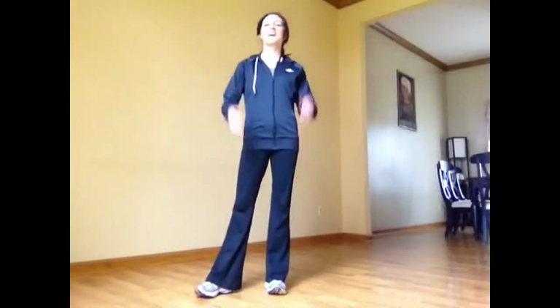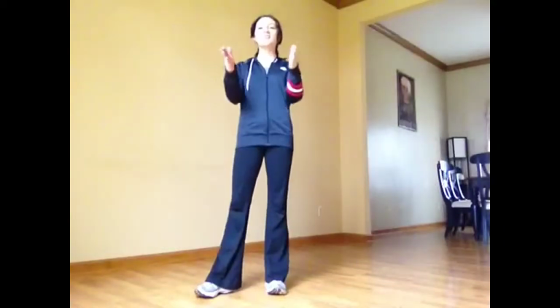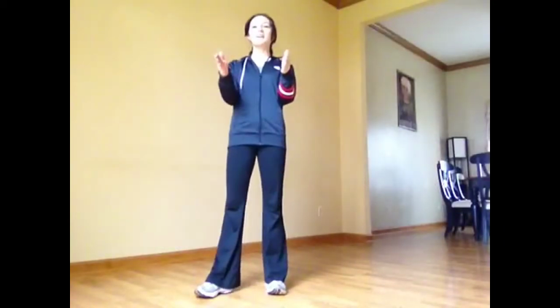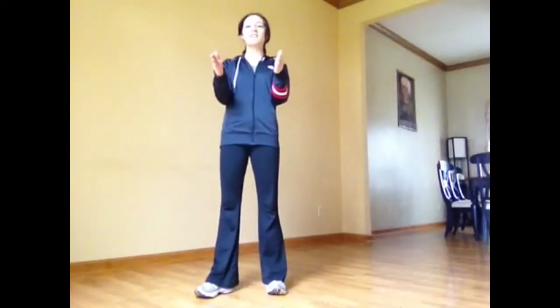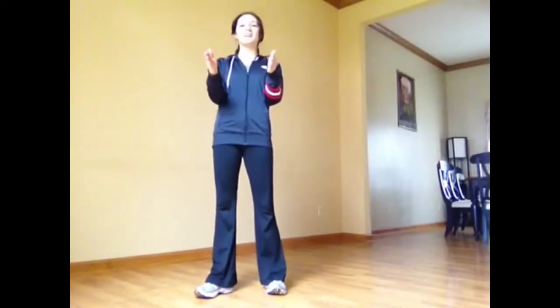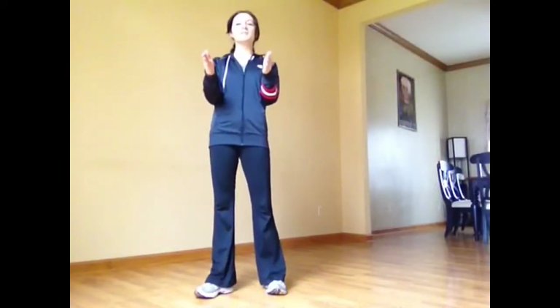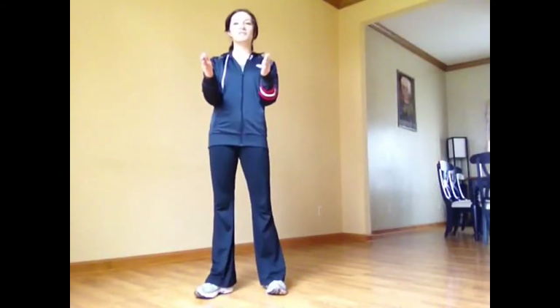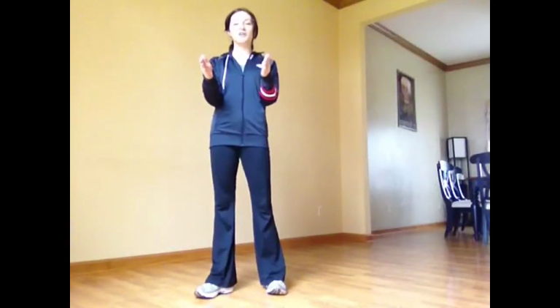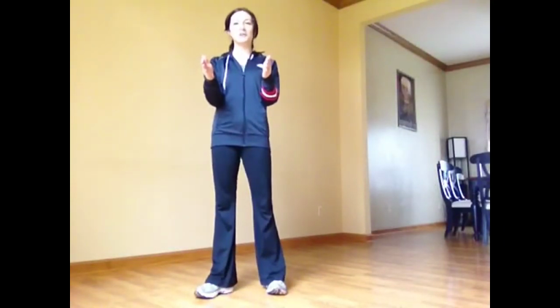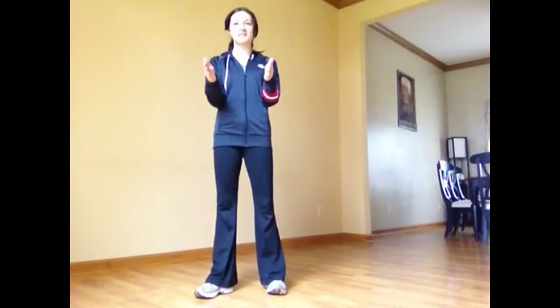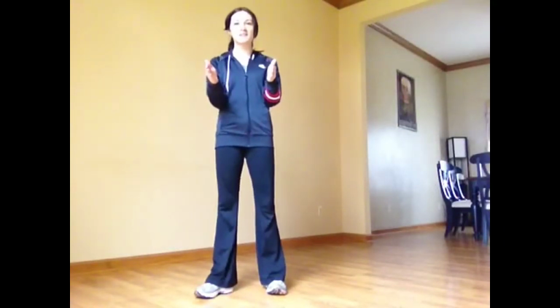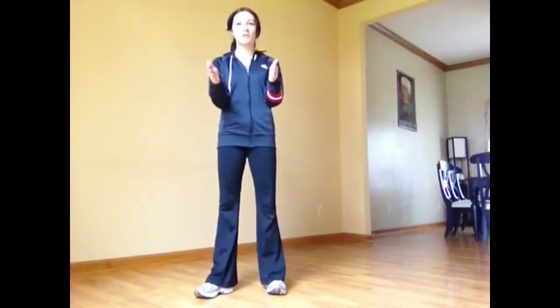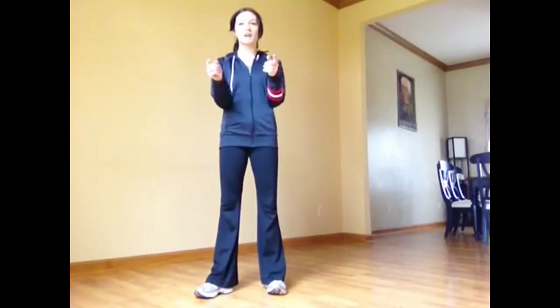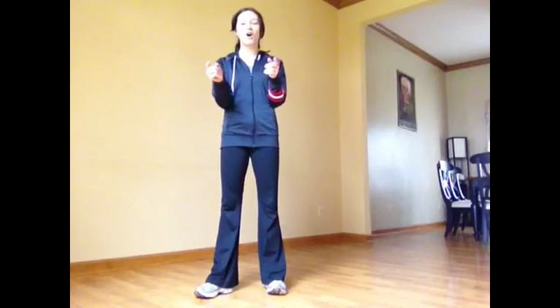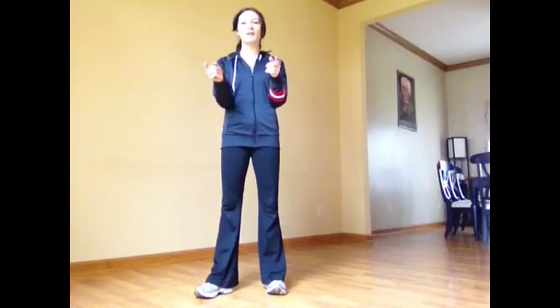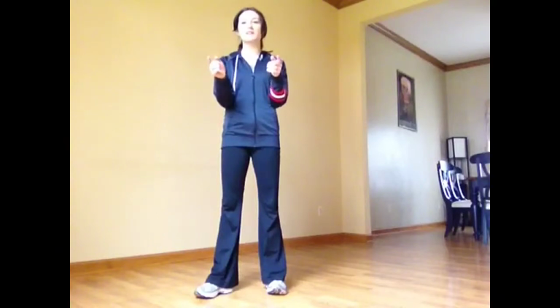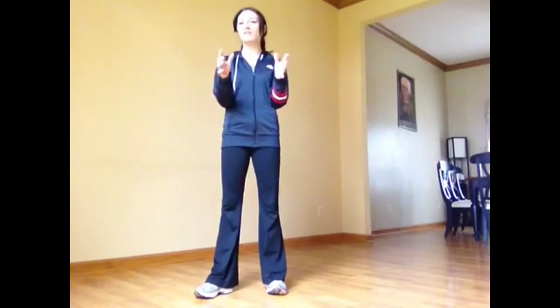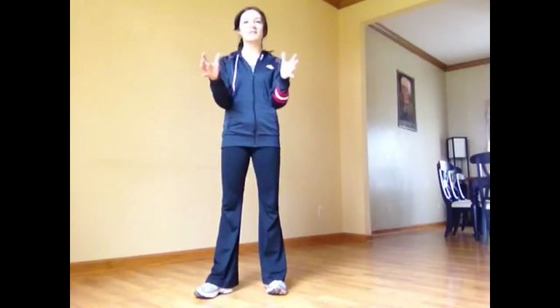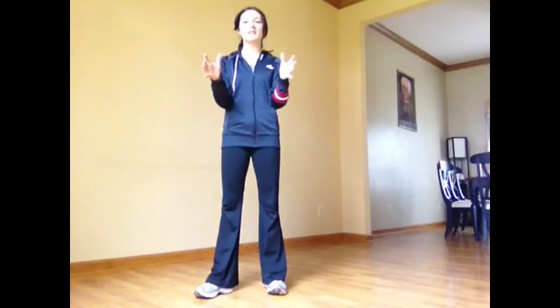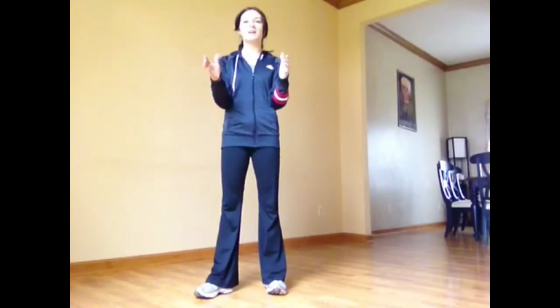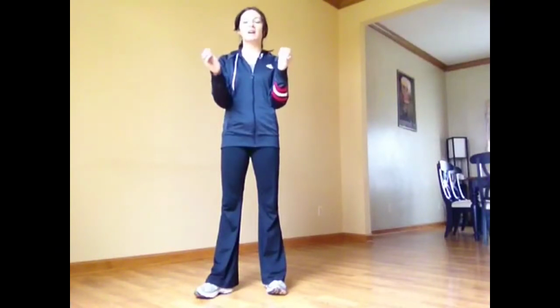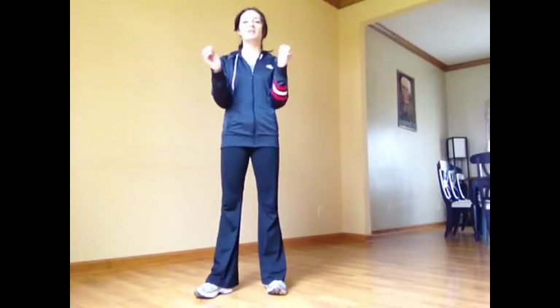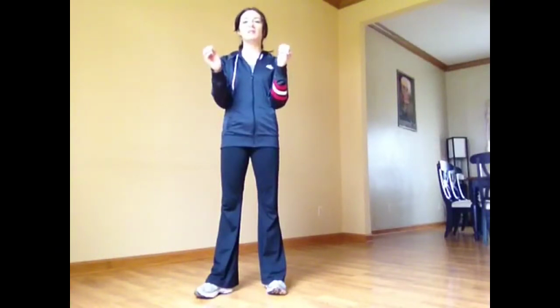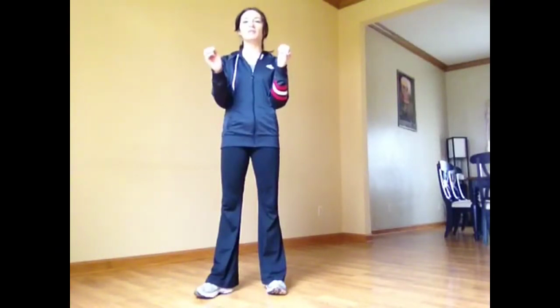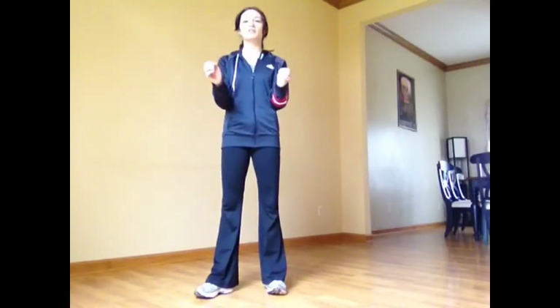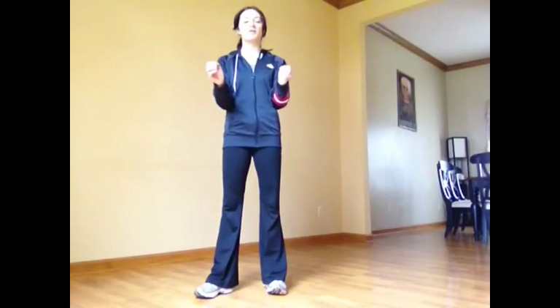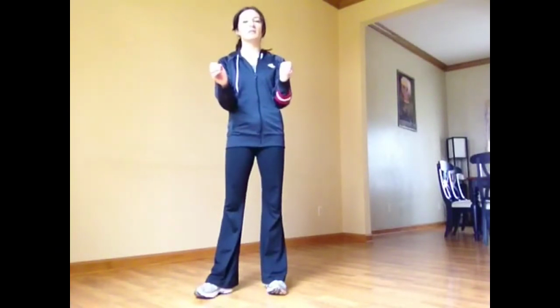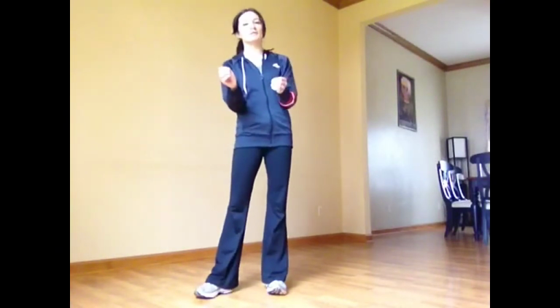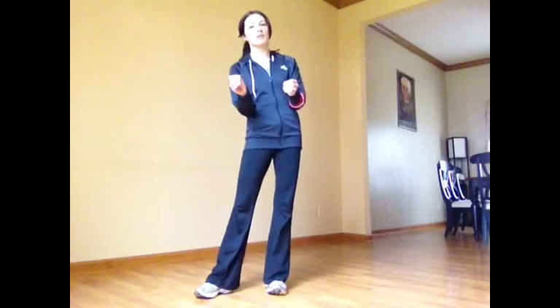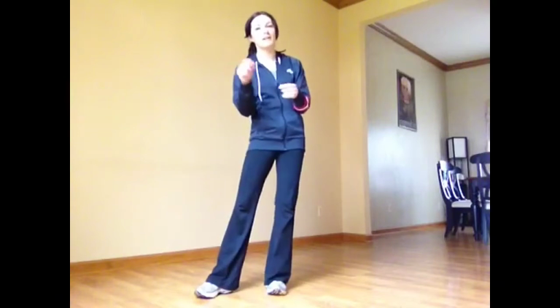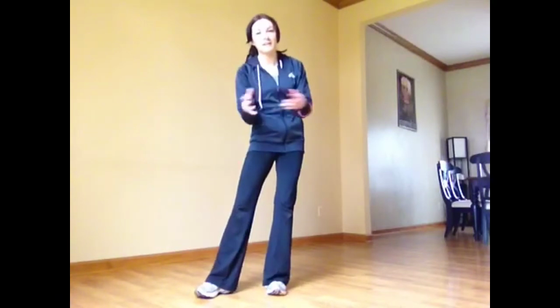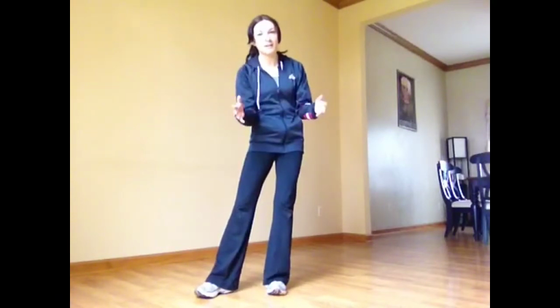Hey everyone, I have a dynamic stretching video for you today. So when you're at home or outside the office at any time and you need a little refresher on what the dynamic stretches are, here they are.